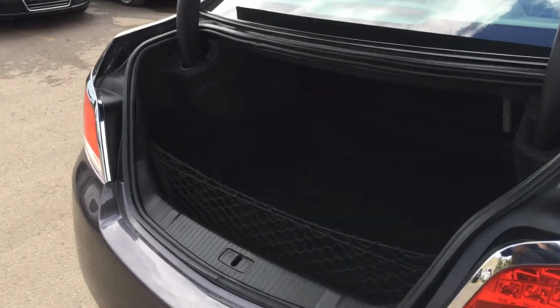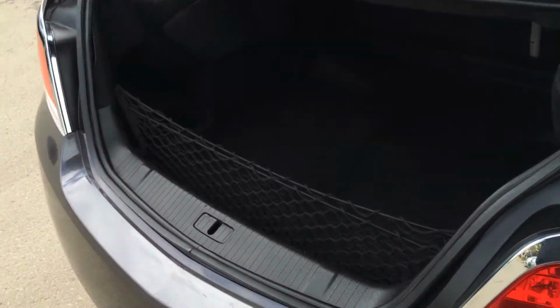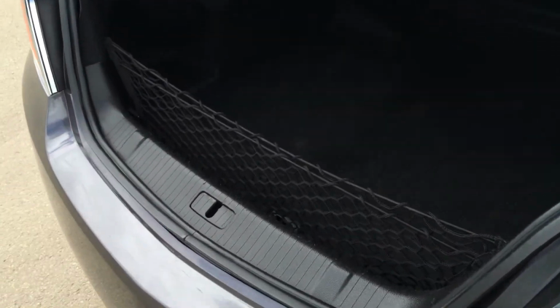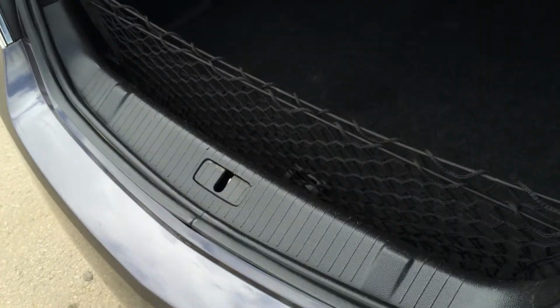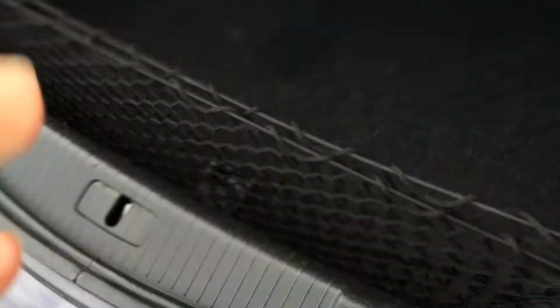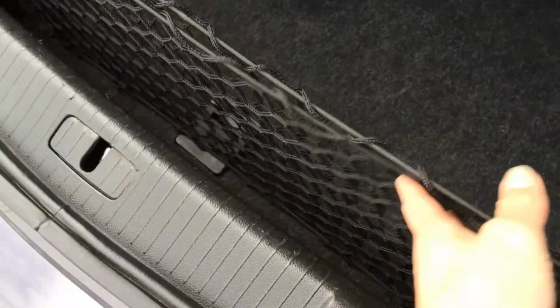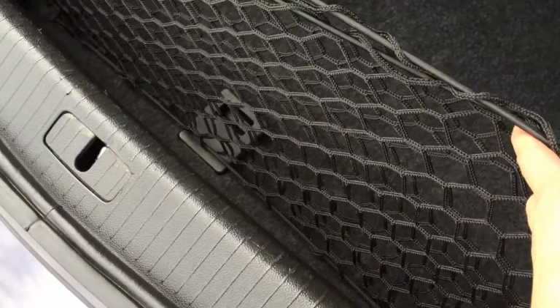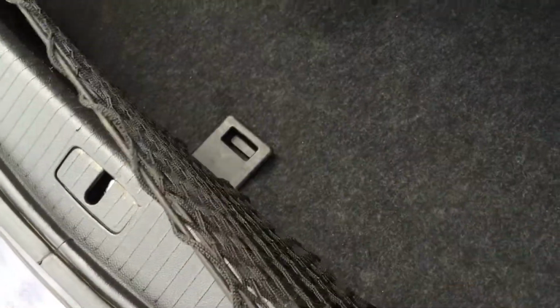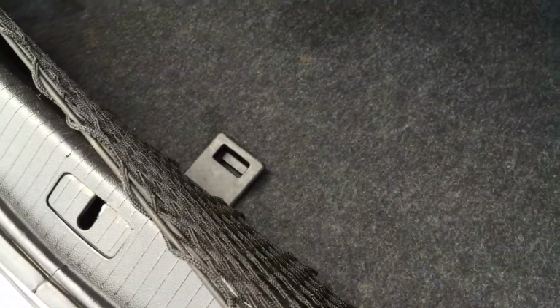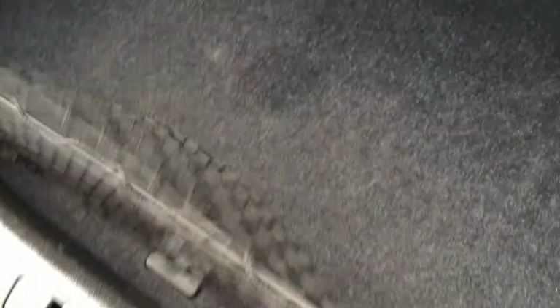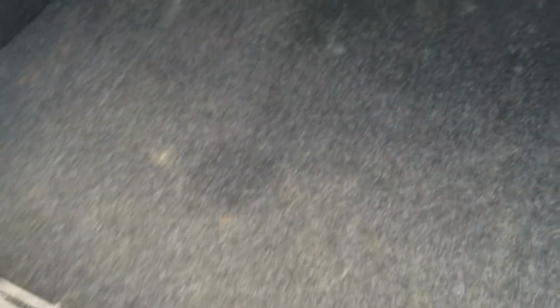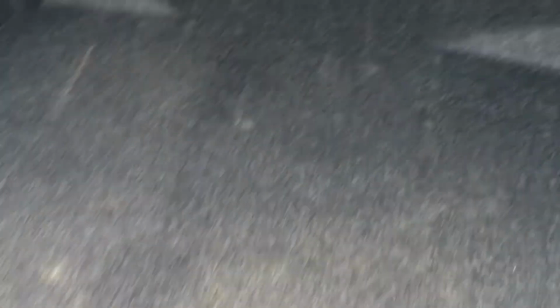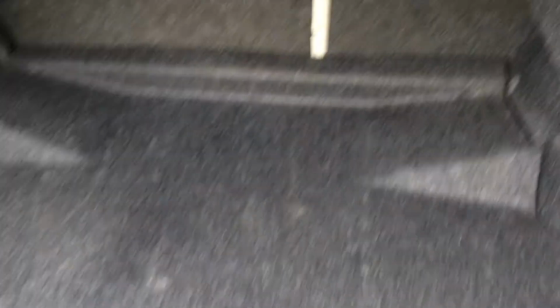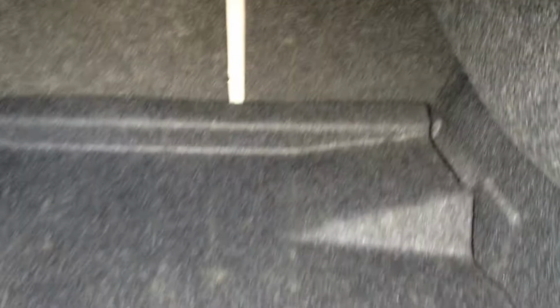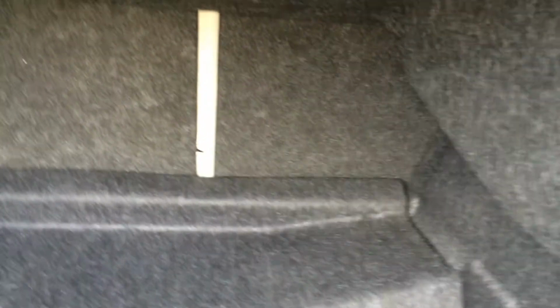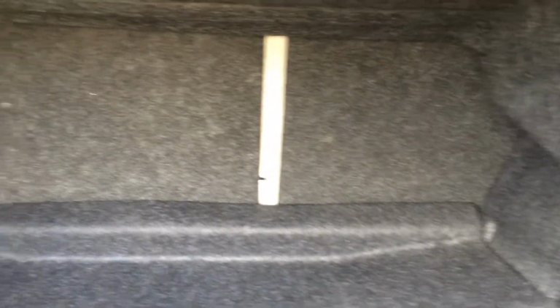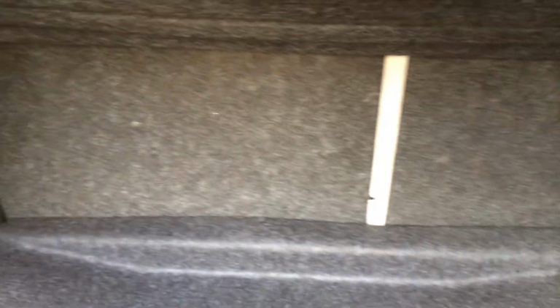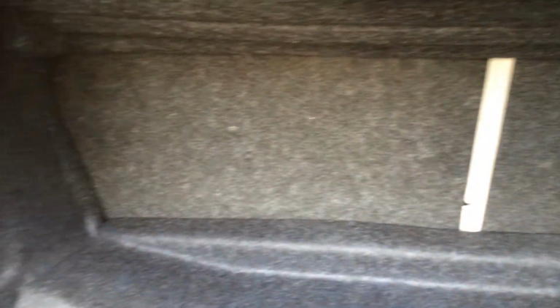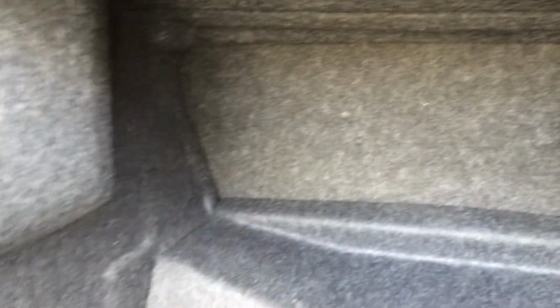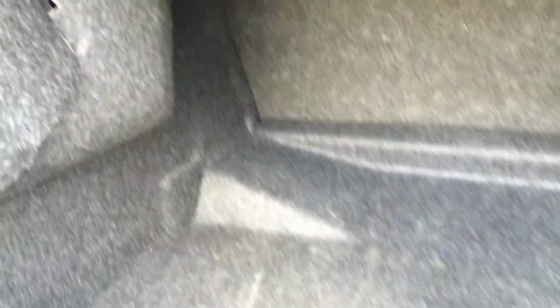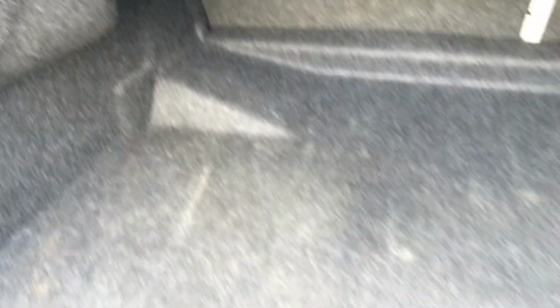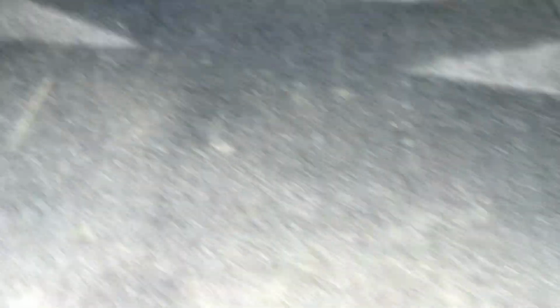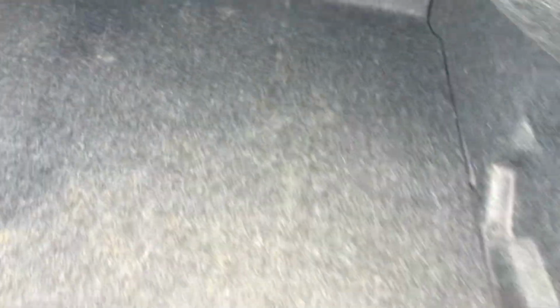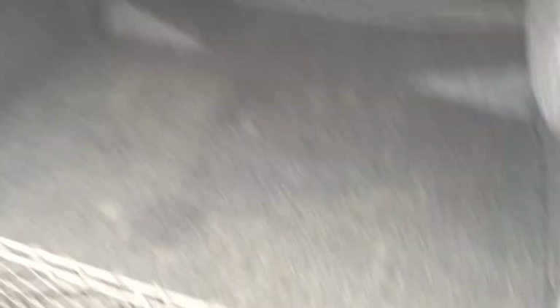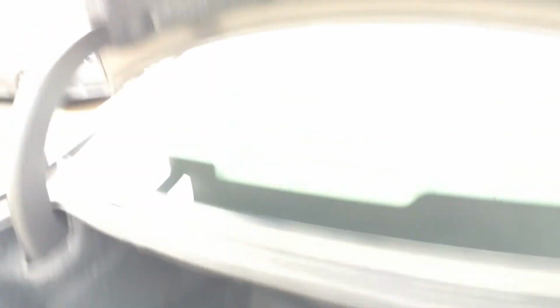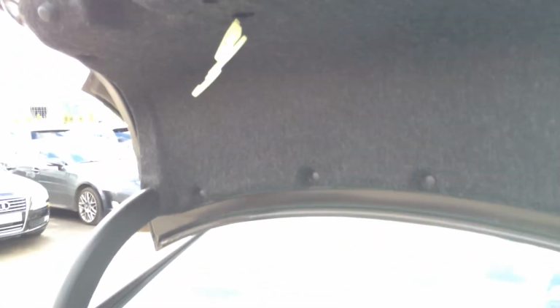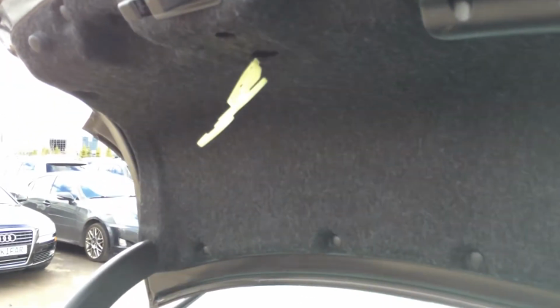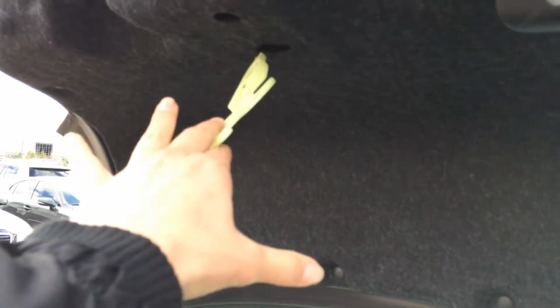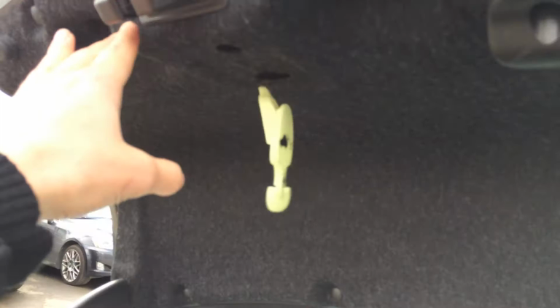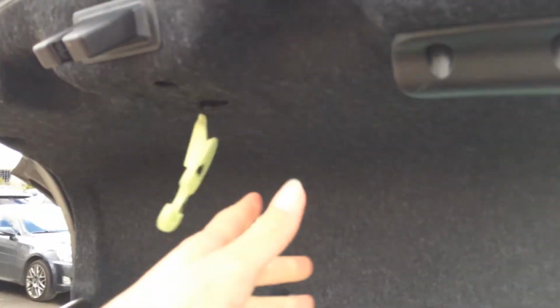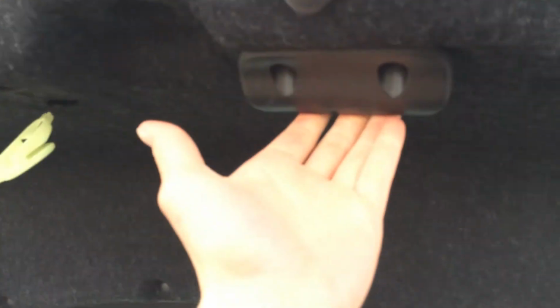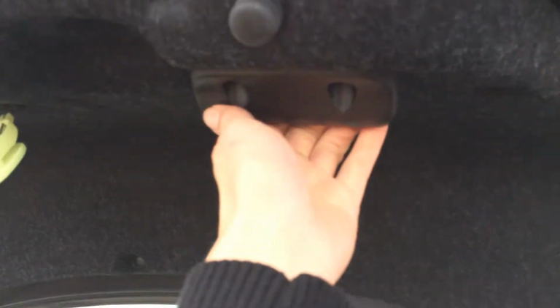So you have a cargo net that is removable. Underneath the floor you have your compact spare tire. And the back seats fold down. Overhead you have your emergency release pull and a handle.